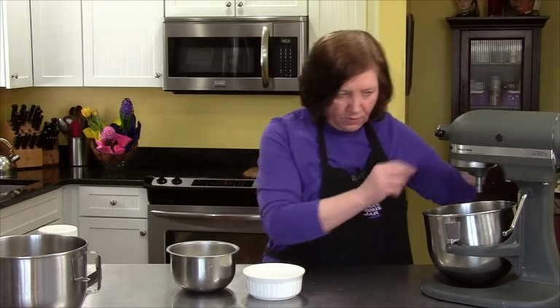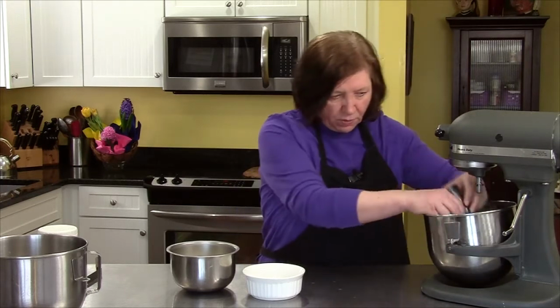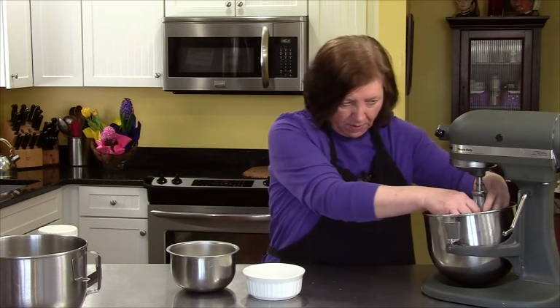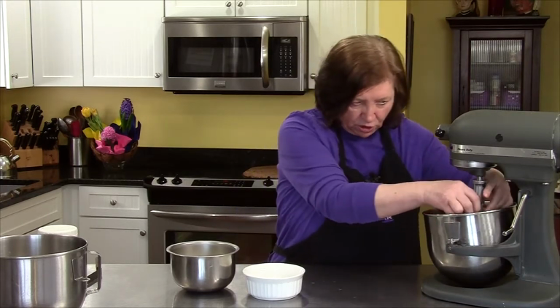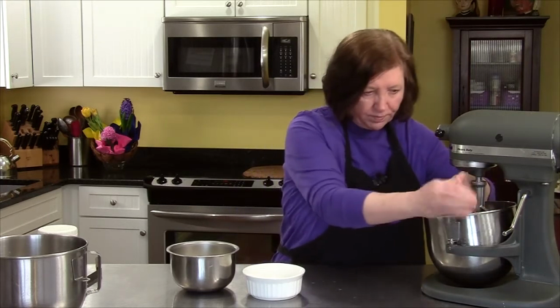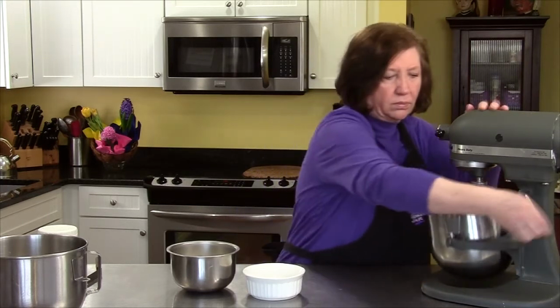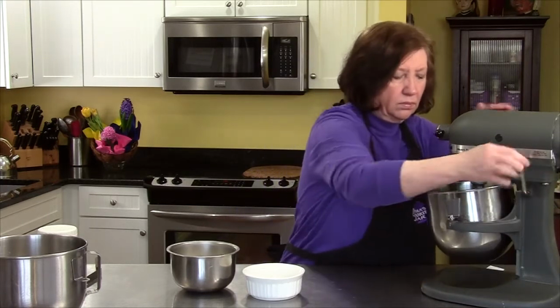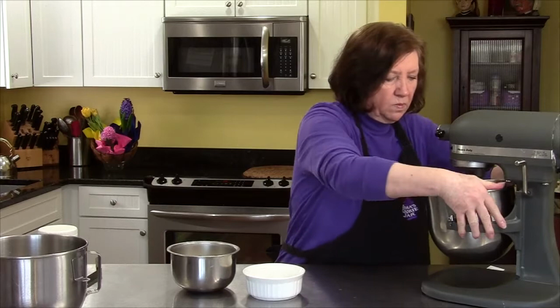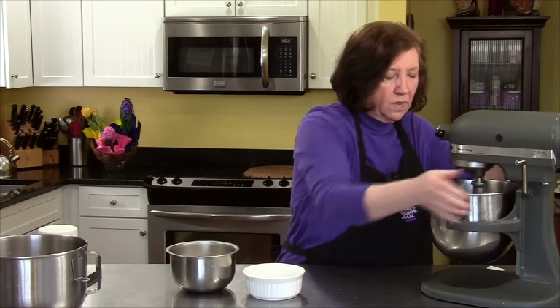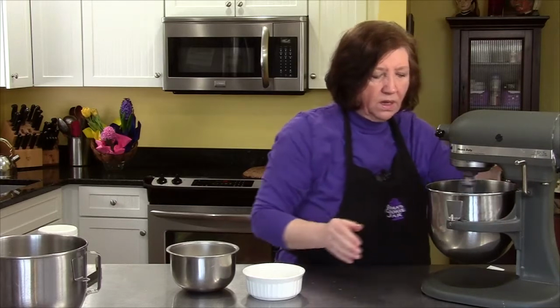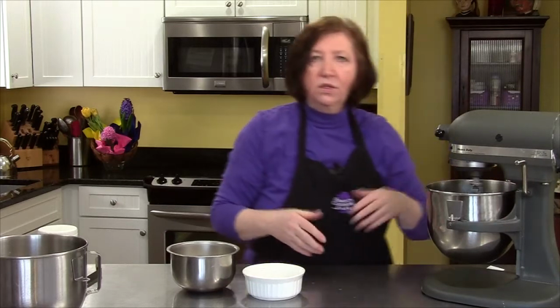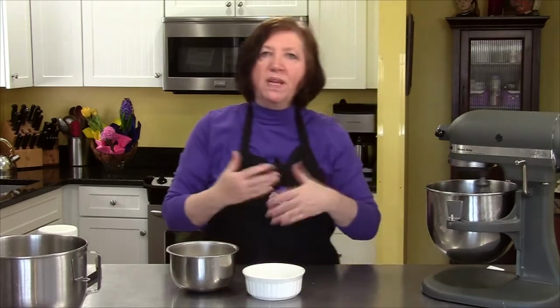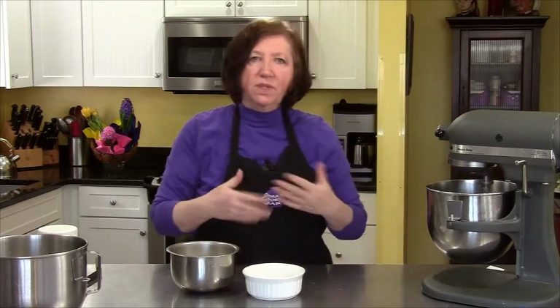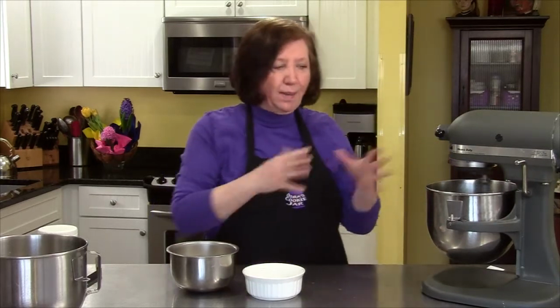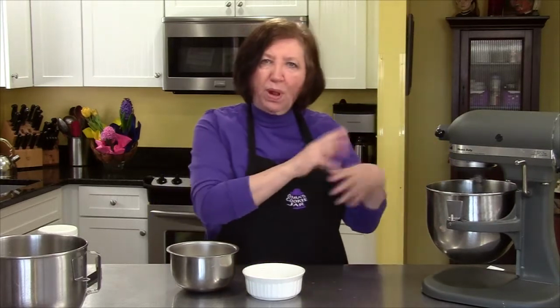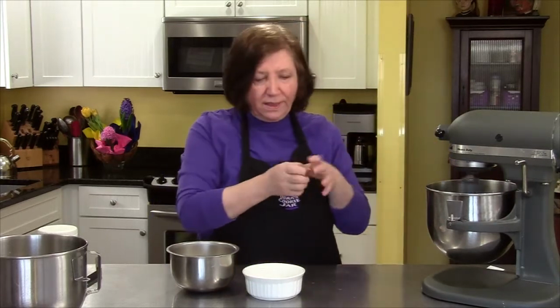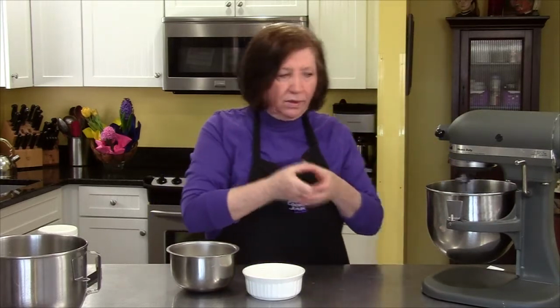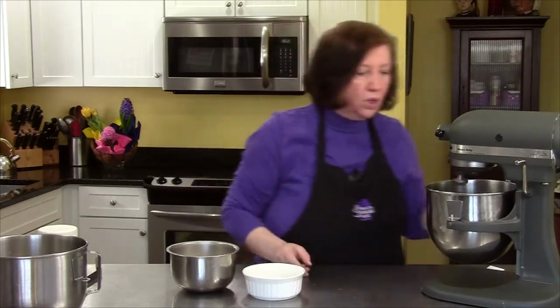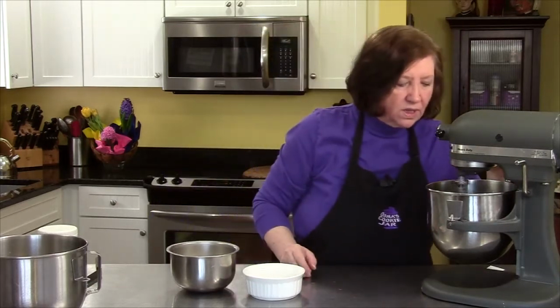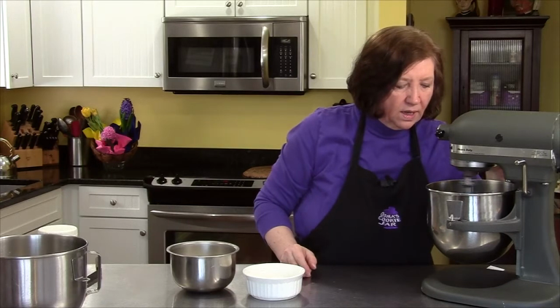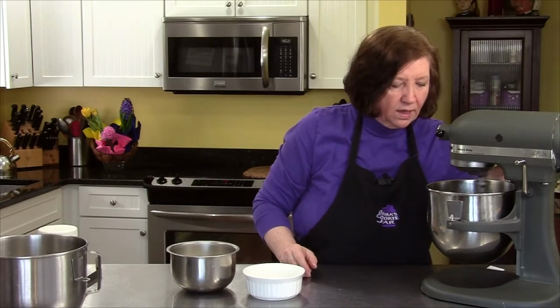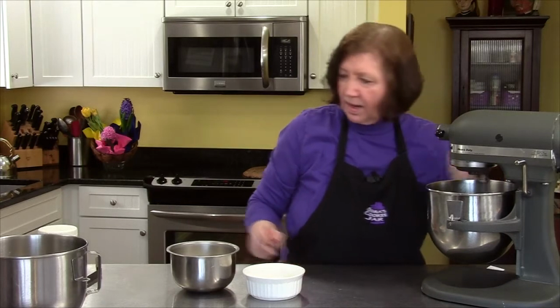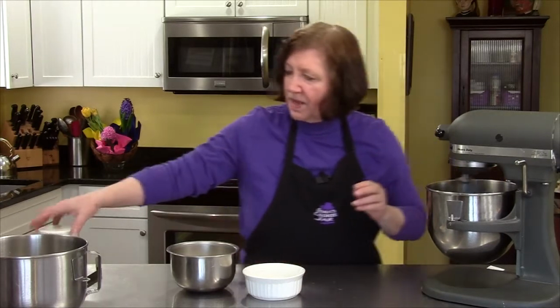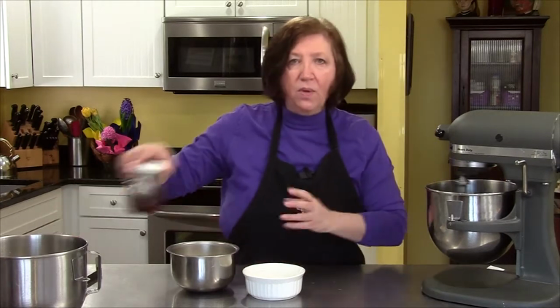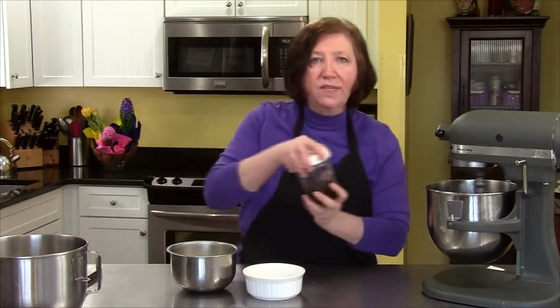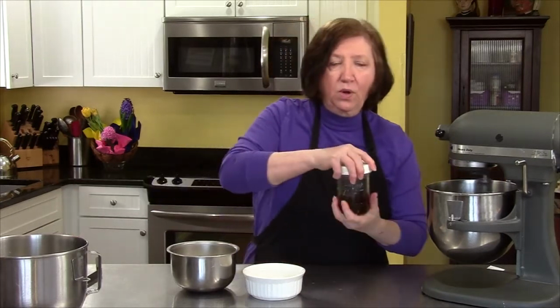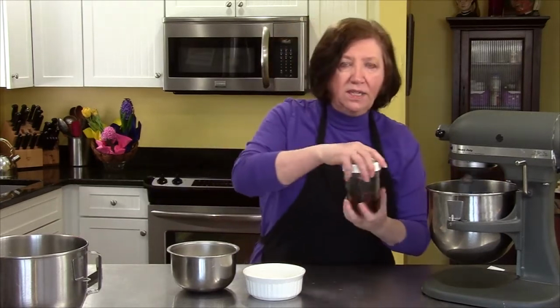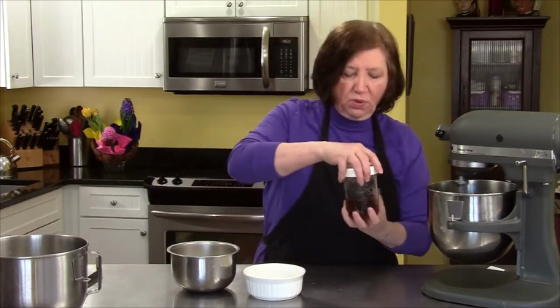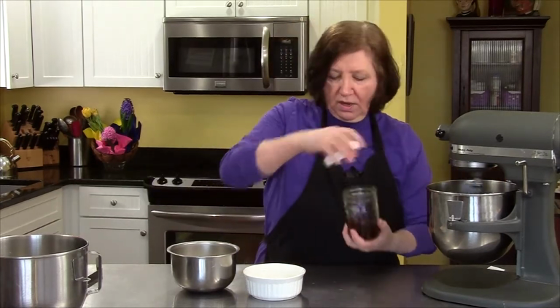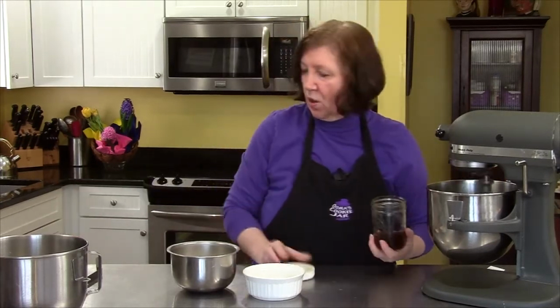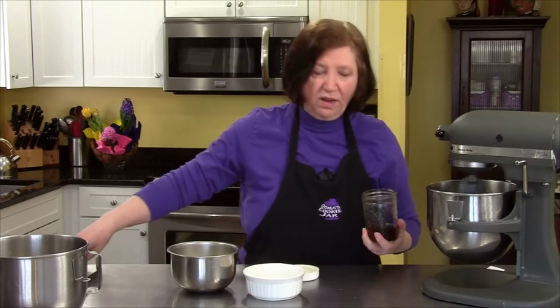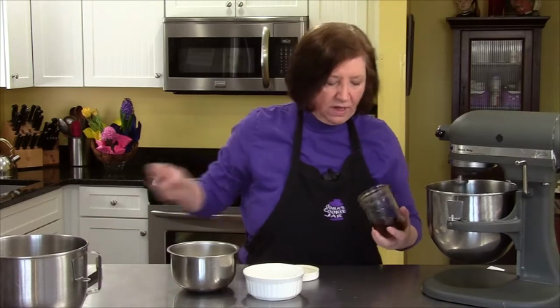I'm going to put the yolks on my mixer and just mix them up until they get well blended. Now I'm going to add a teaspoon of my homemade vanilla.